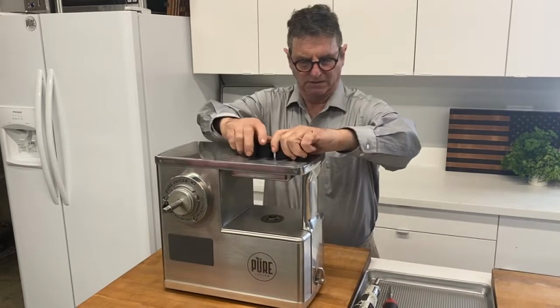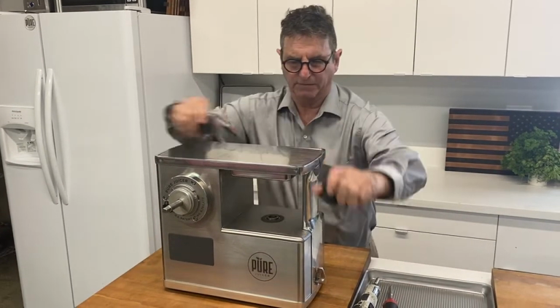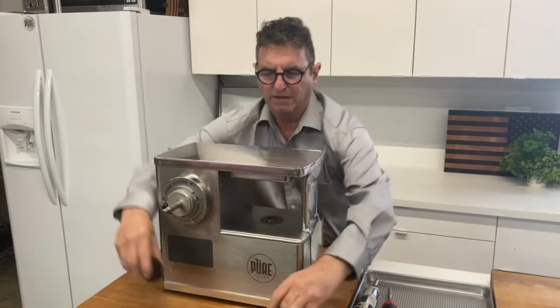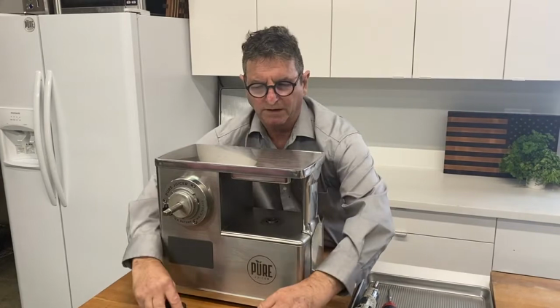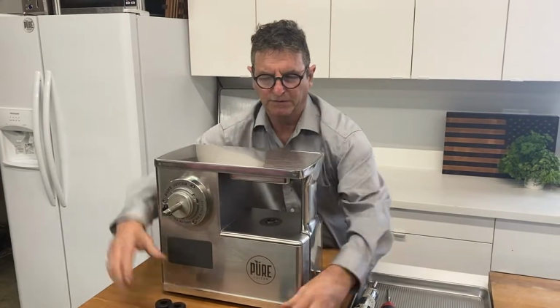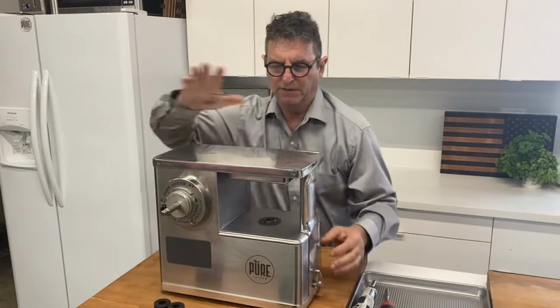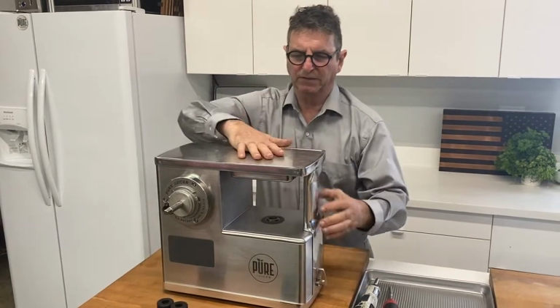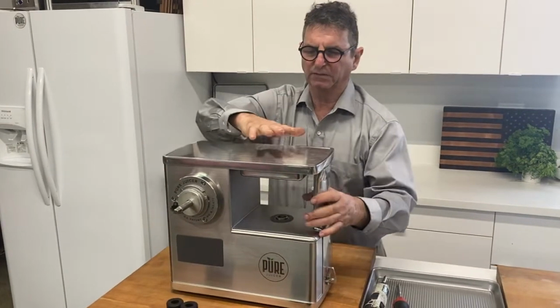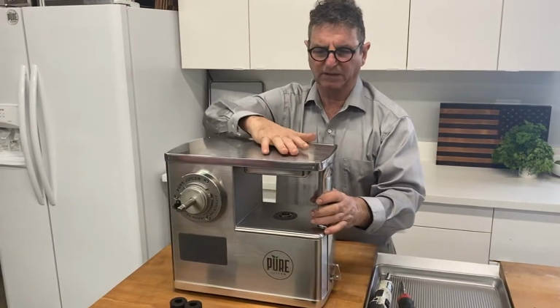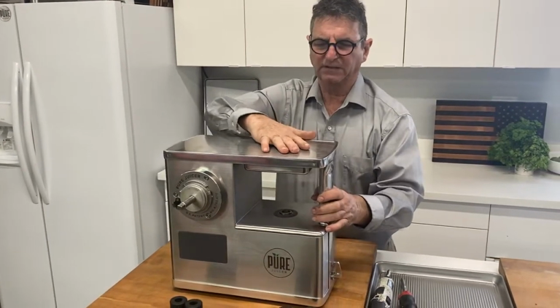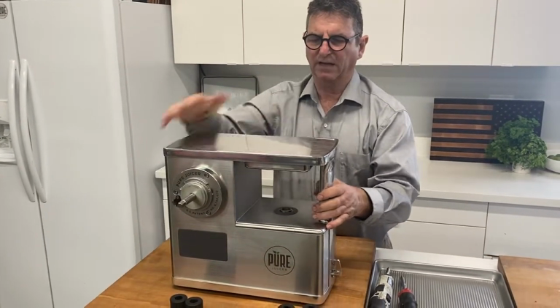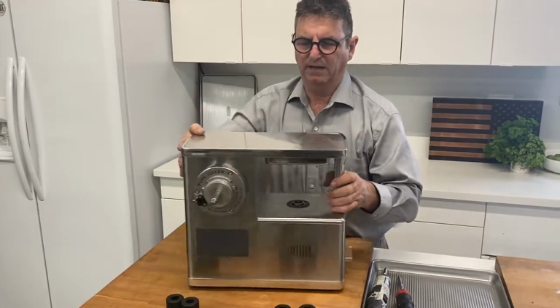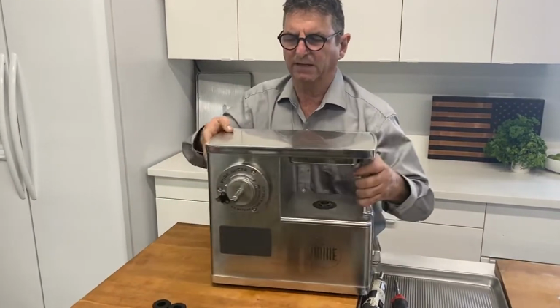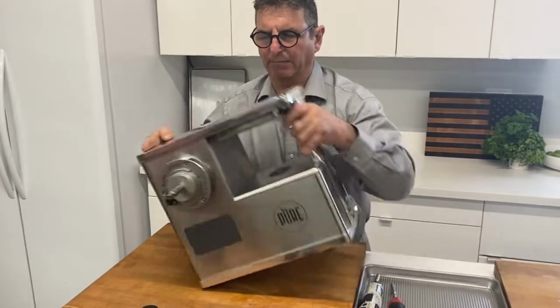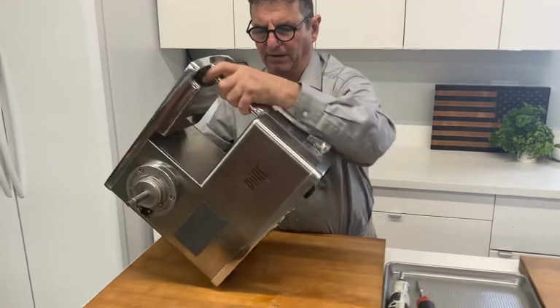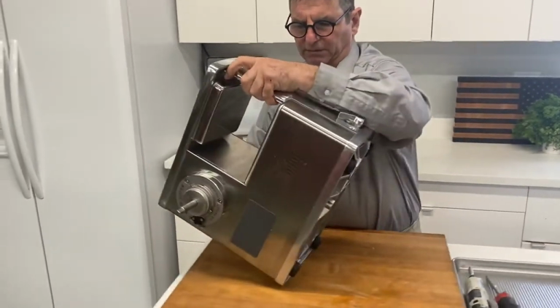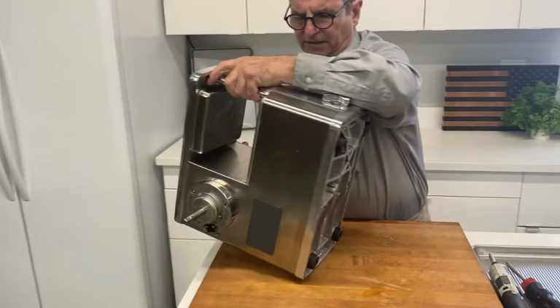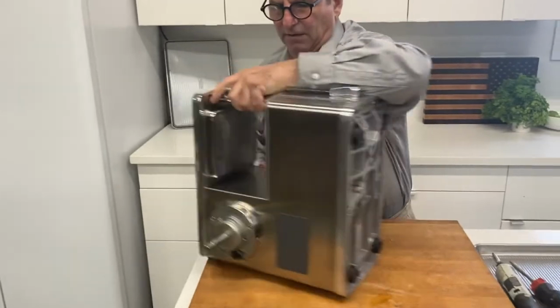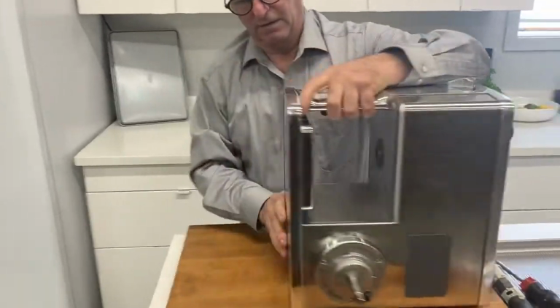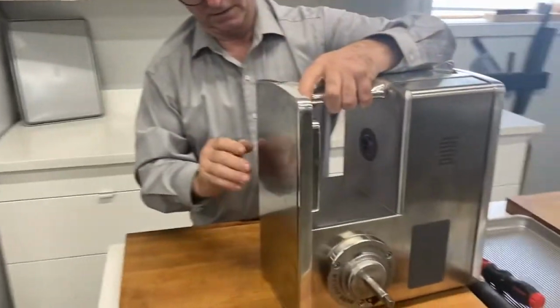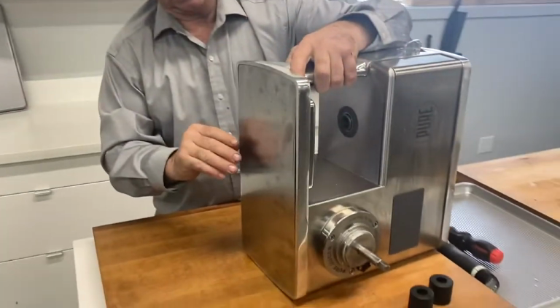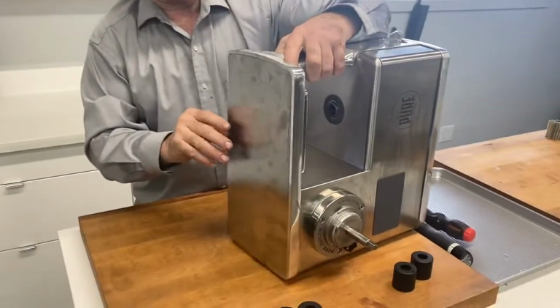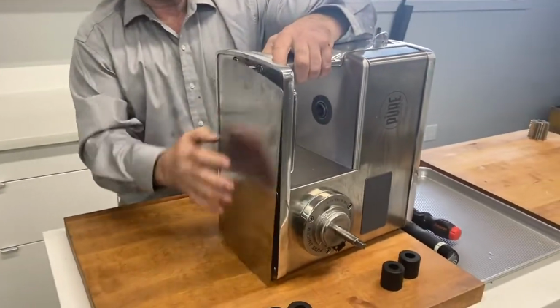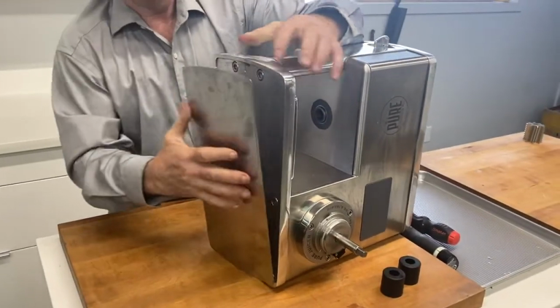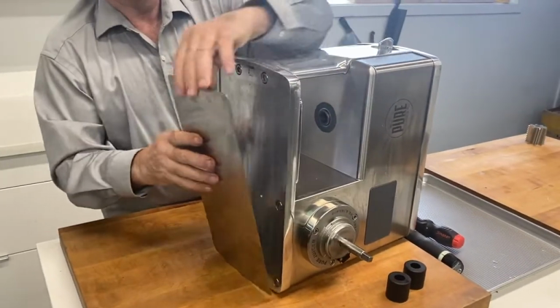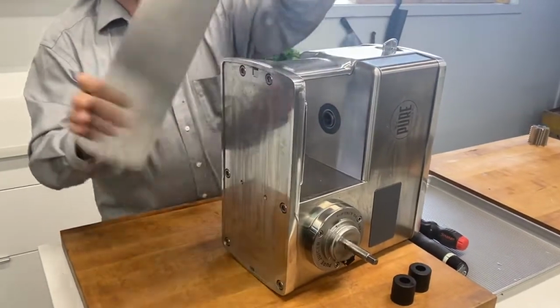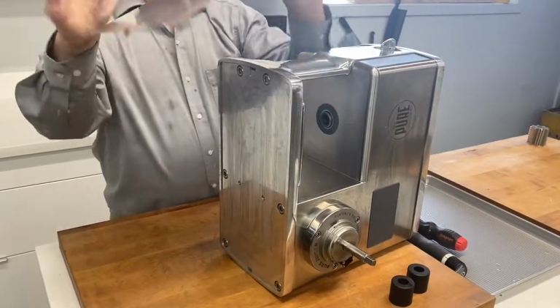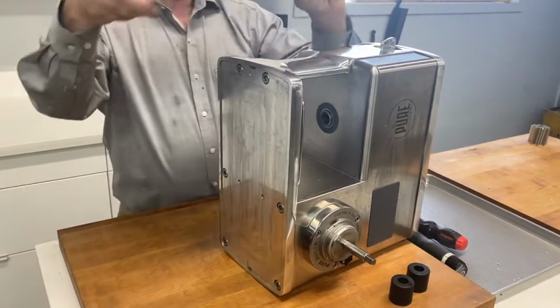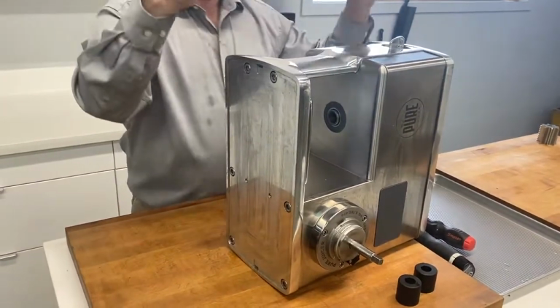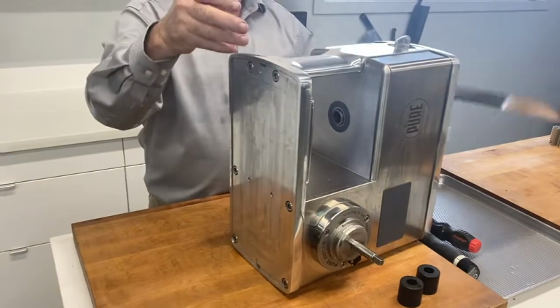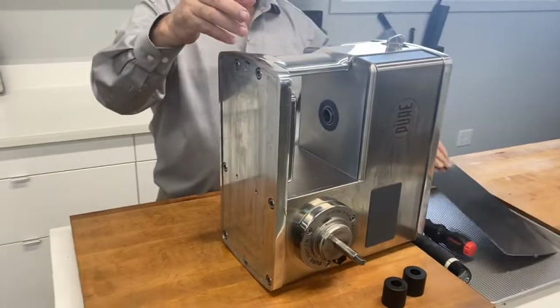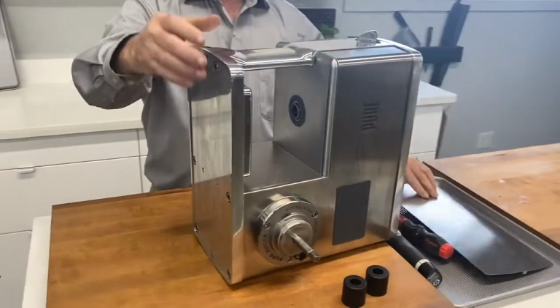The first thing we're going to do is turn the machine on its side and take the top plate off the machine like this. It just lifts off — let's set that to the side.